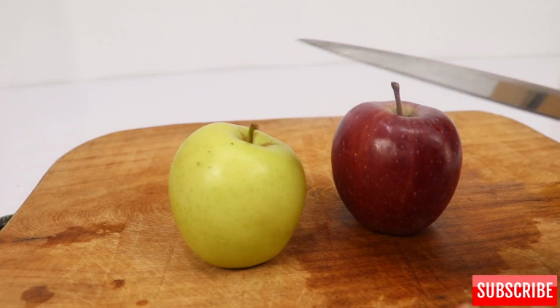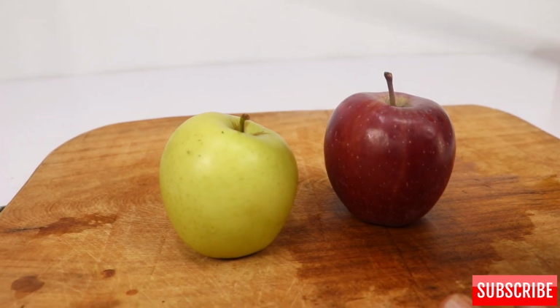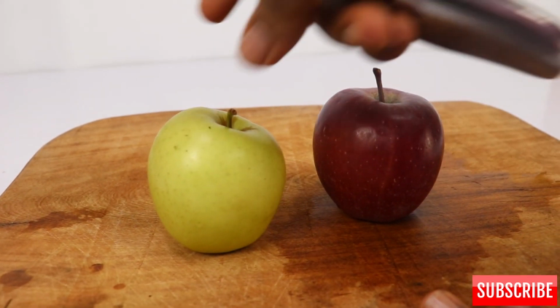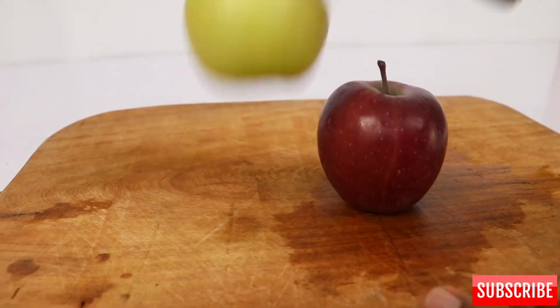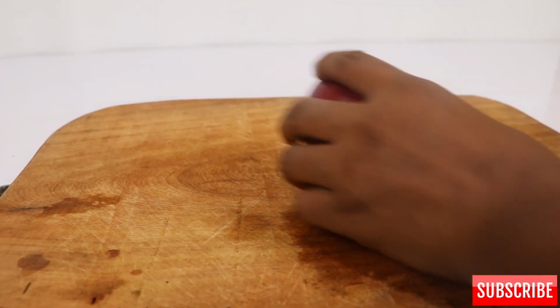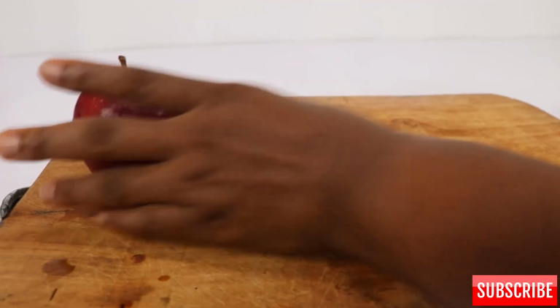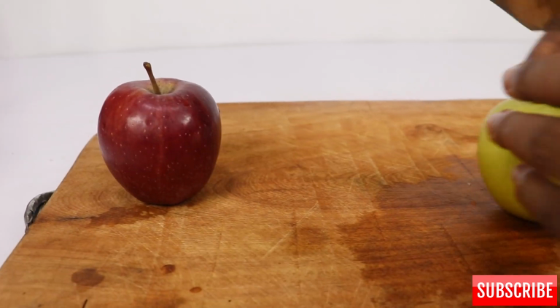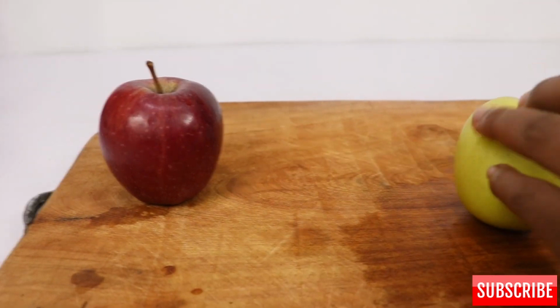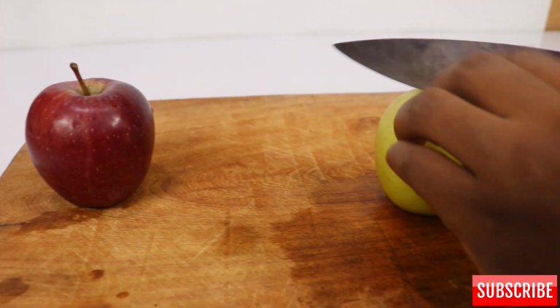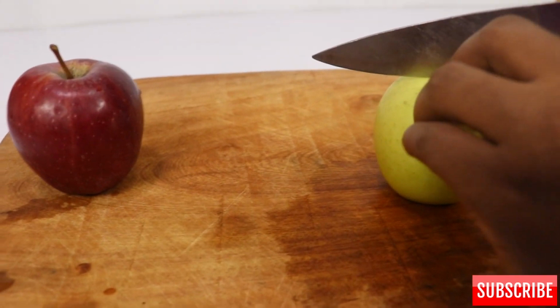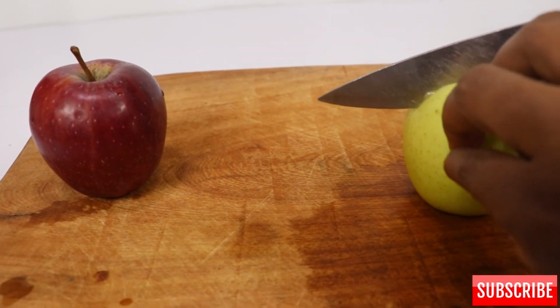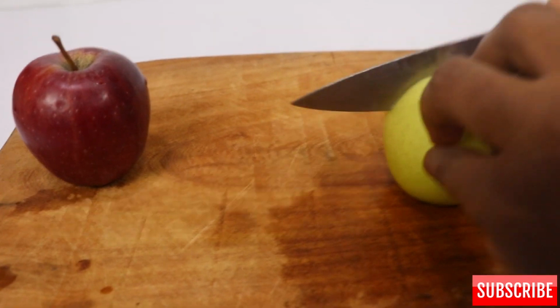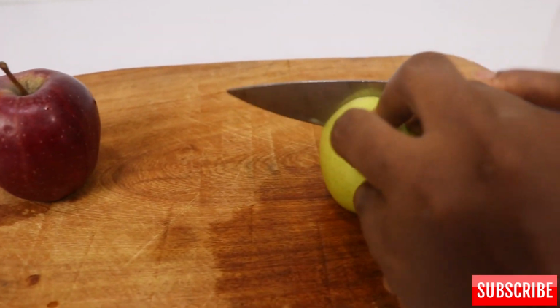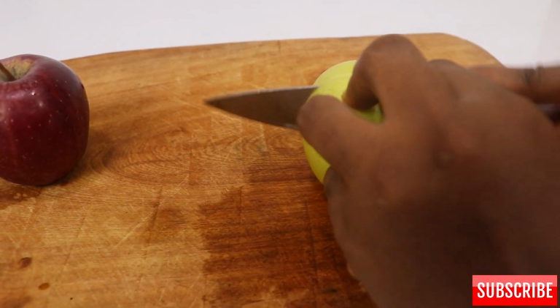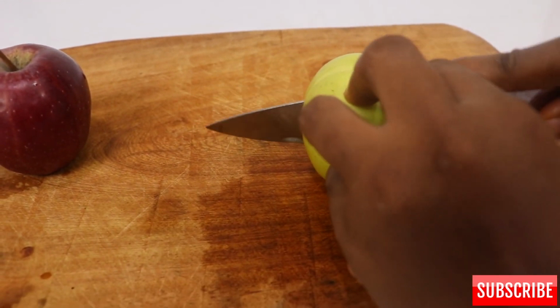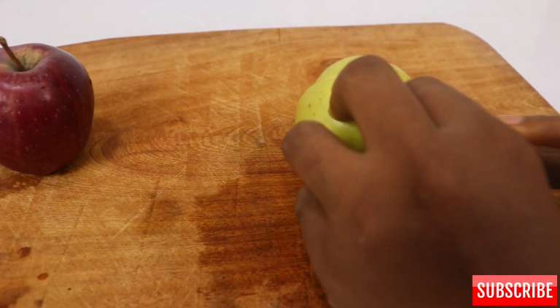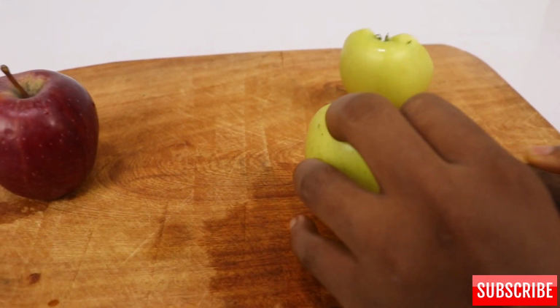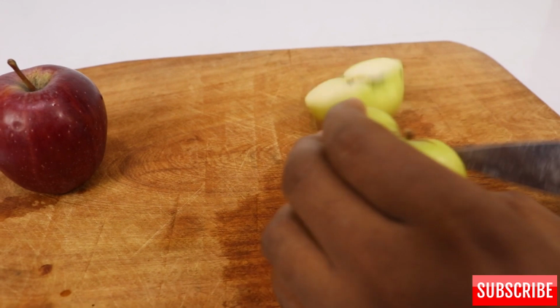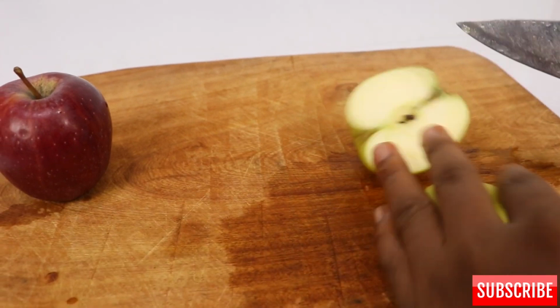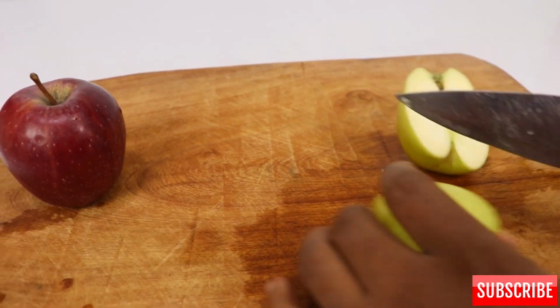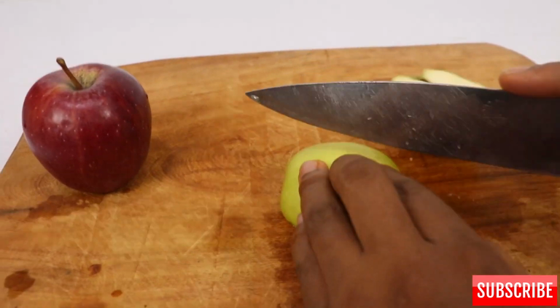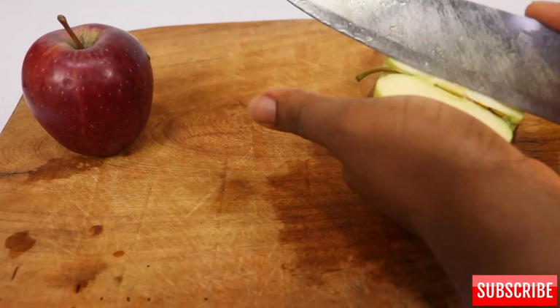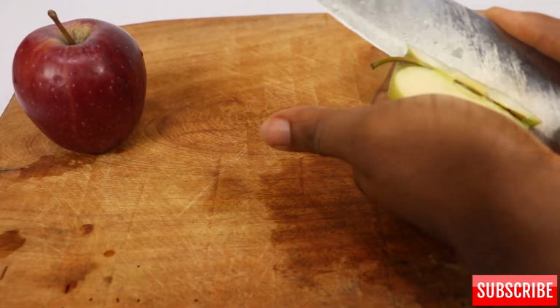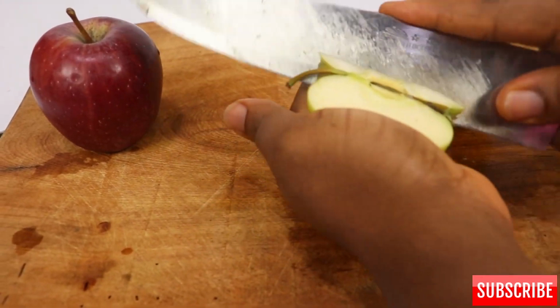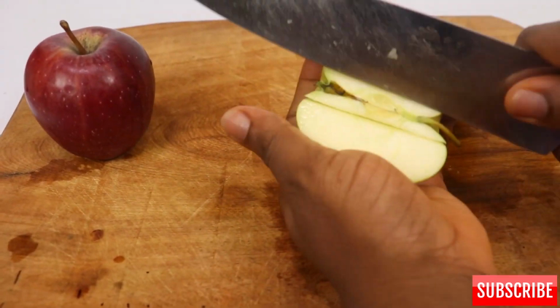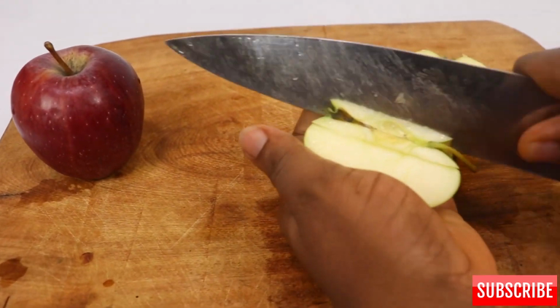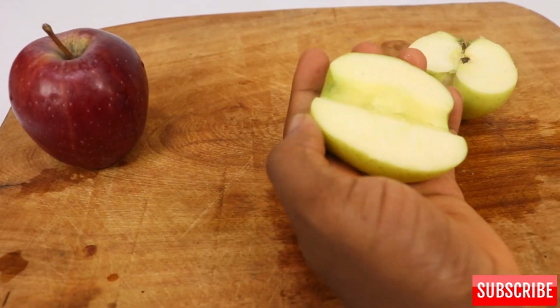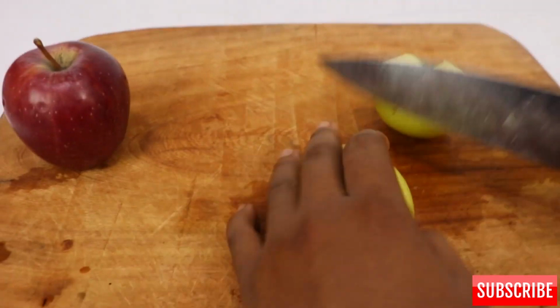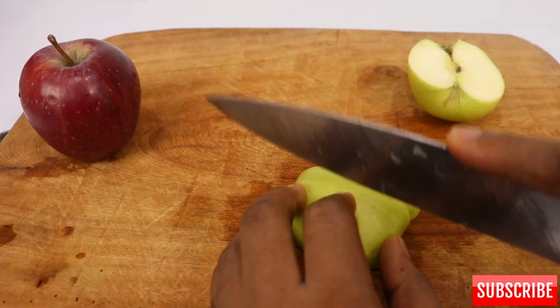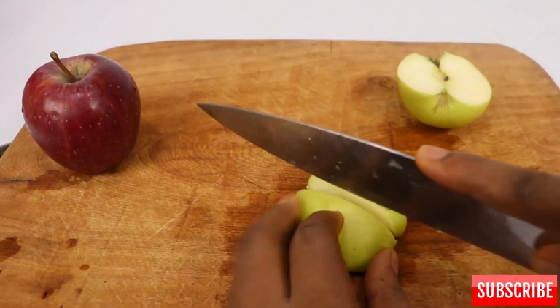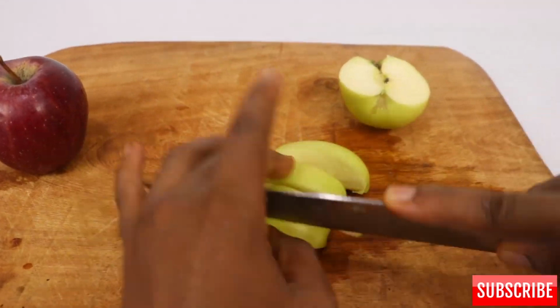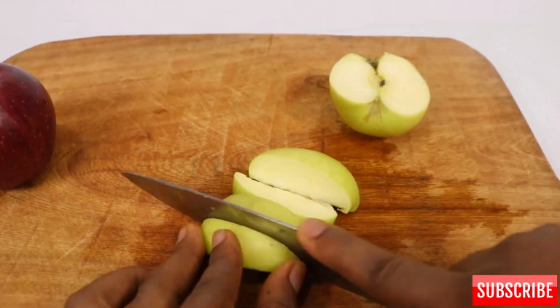We're going to start by cutting this apple. I'm using green and red apple — I'm just going to chop it into cubes. Please ensure you take out the seed part and cut it like I'm doing, then cut it into cubes to get the perfect apple slices.